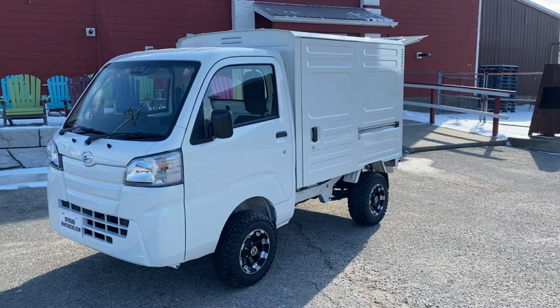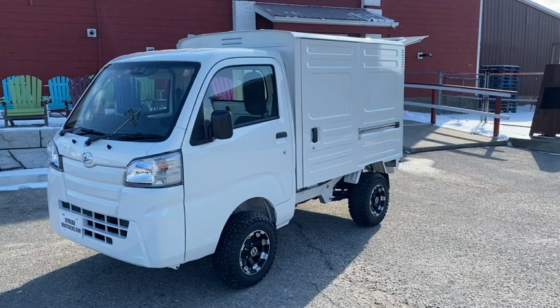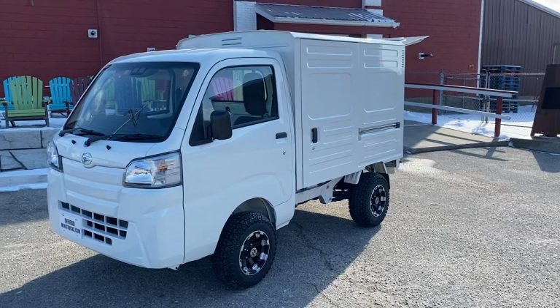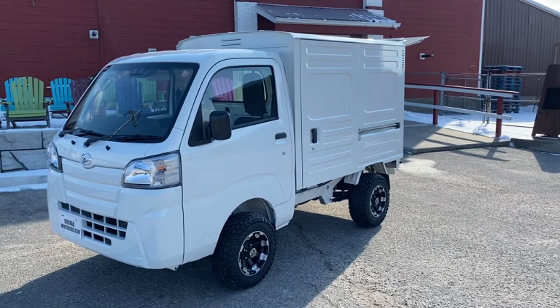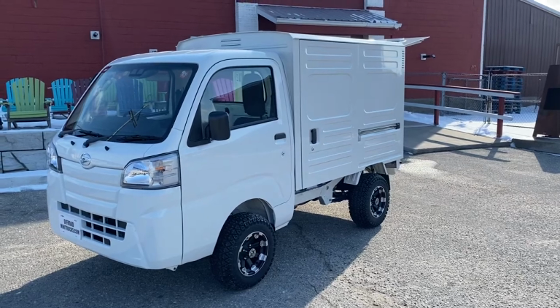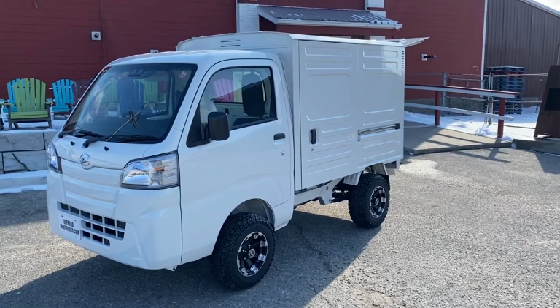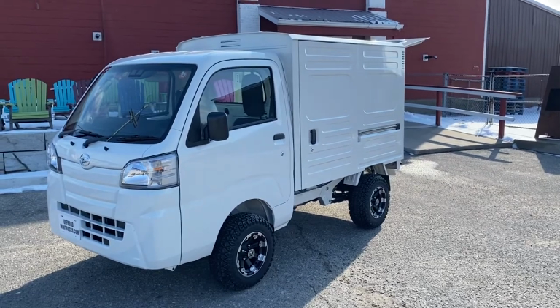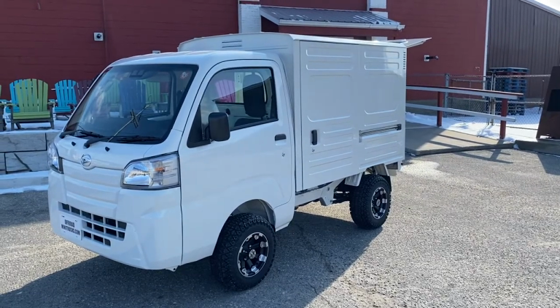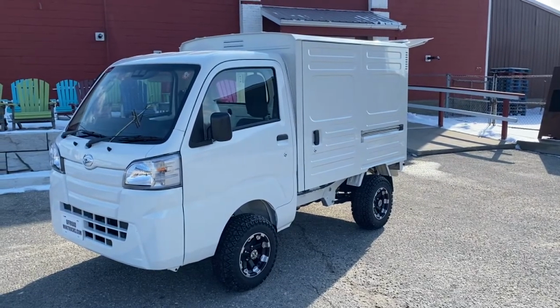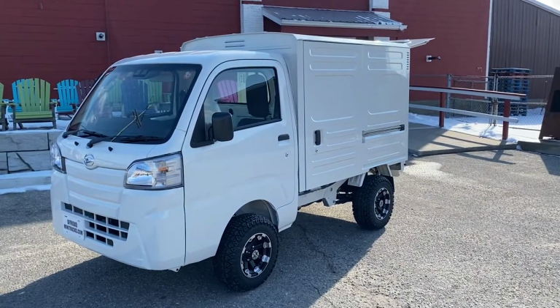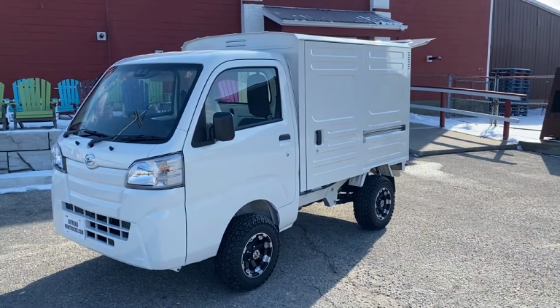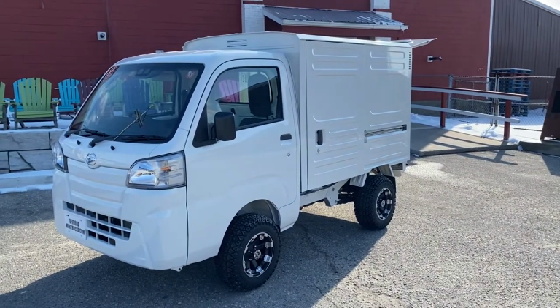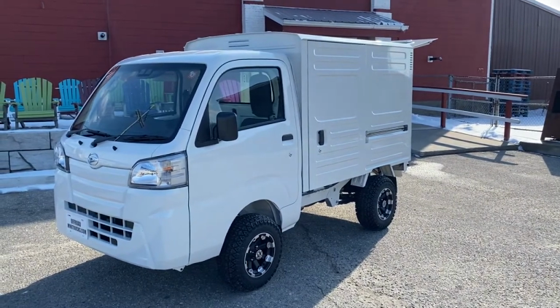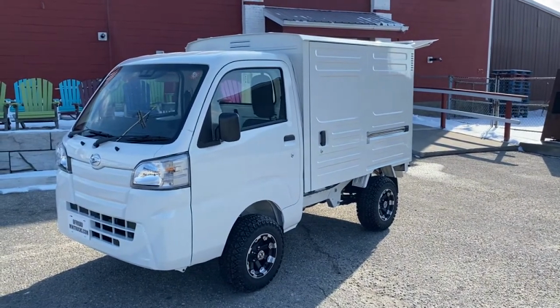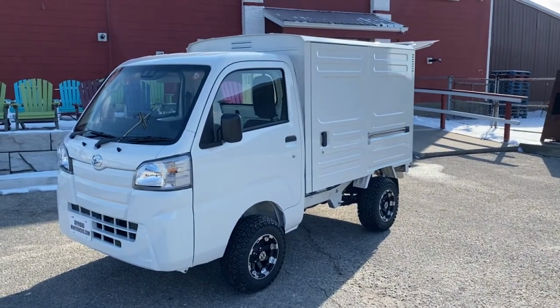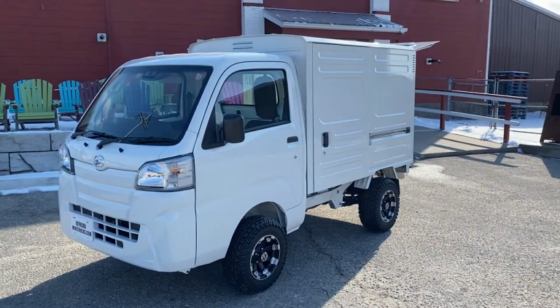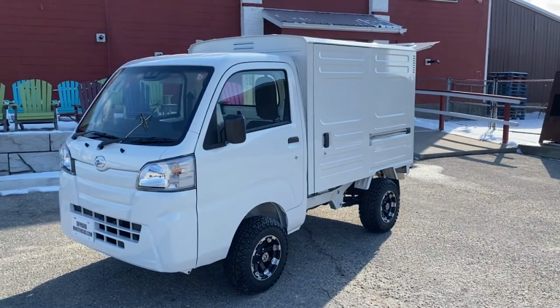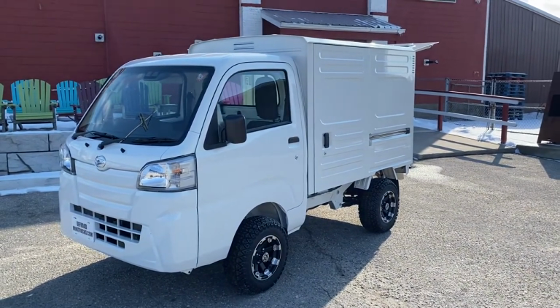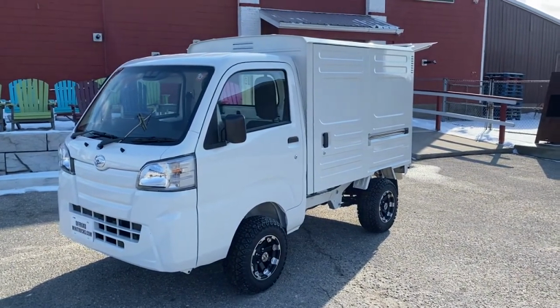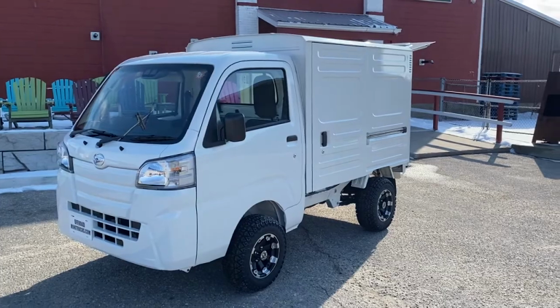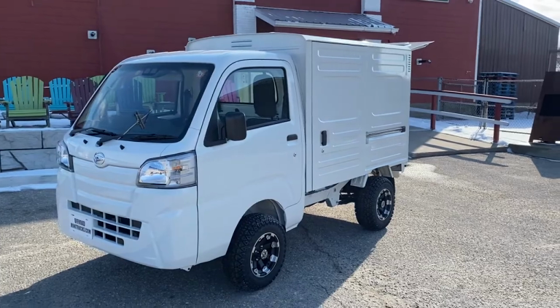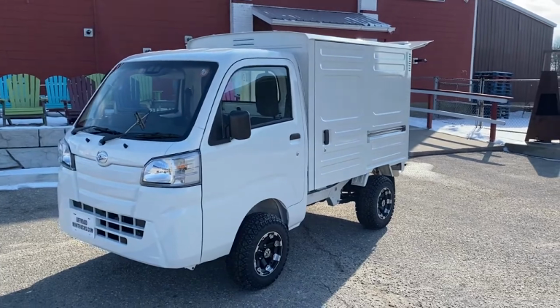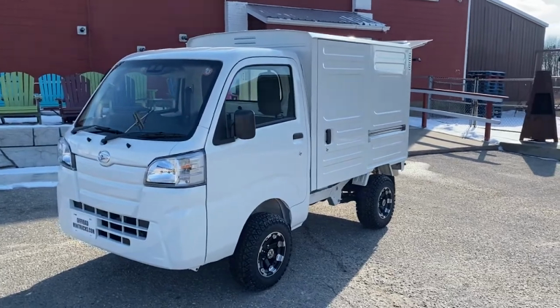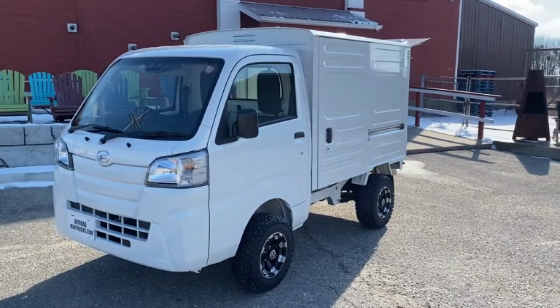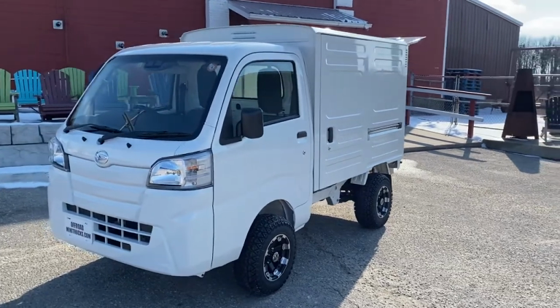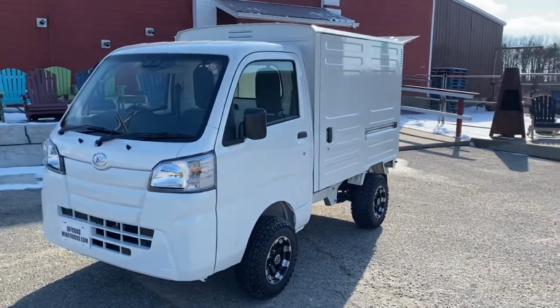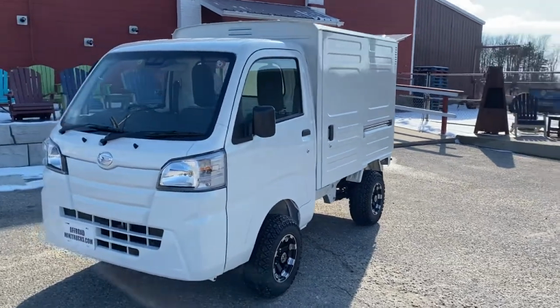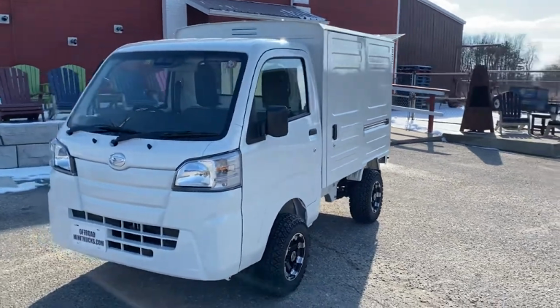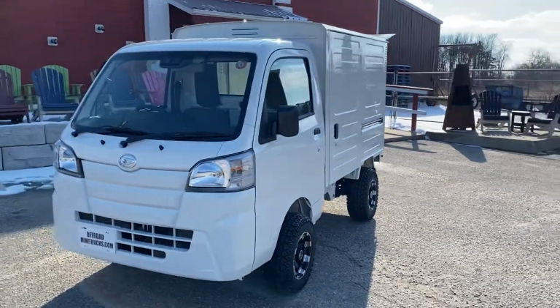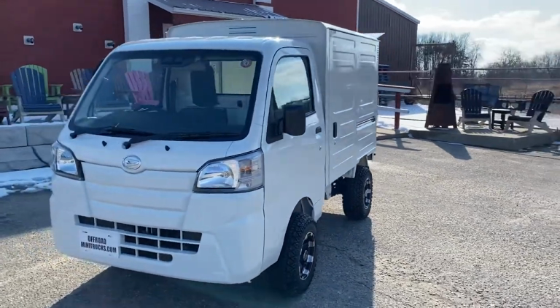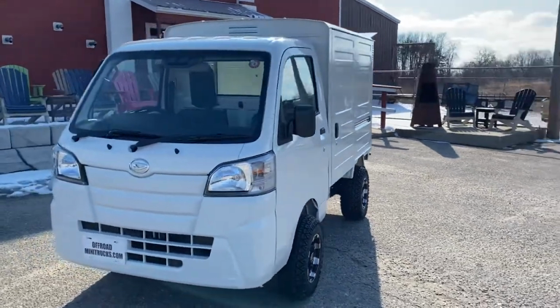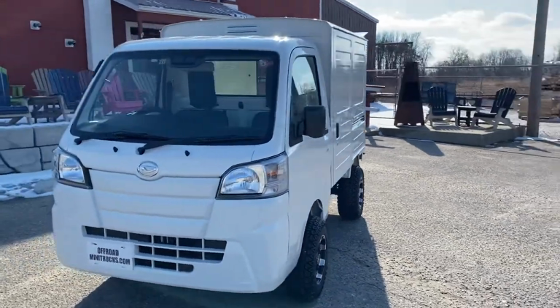Here we have a 2021 Daihatsu panel van, just got out of the shop. We put a 2-inch lift kit on it with 23-inch all-terrain tires.